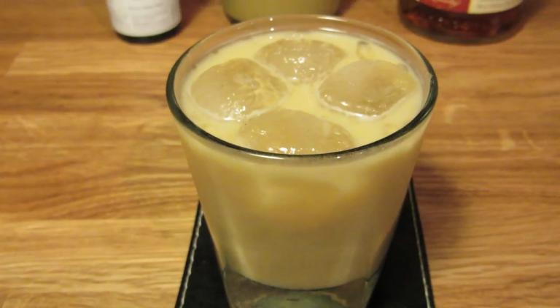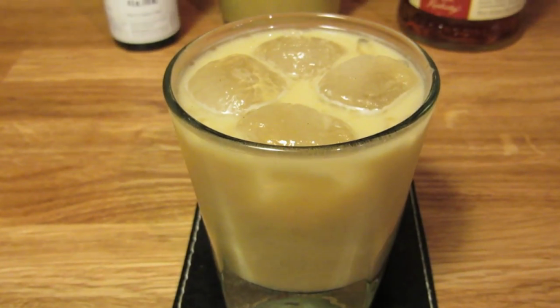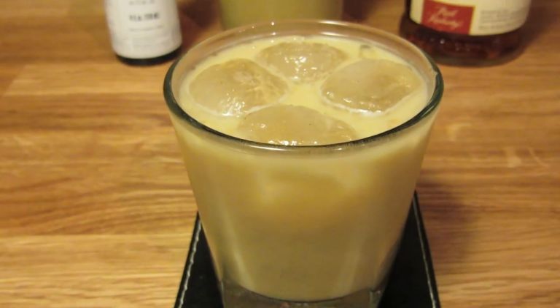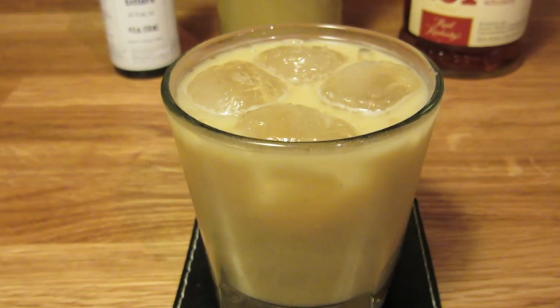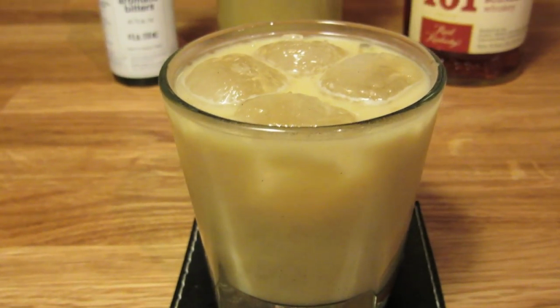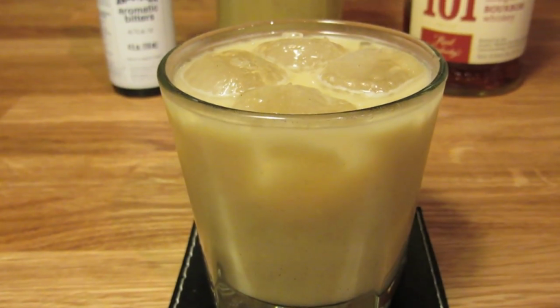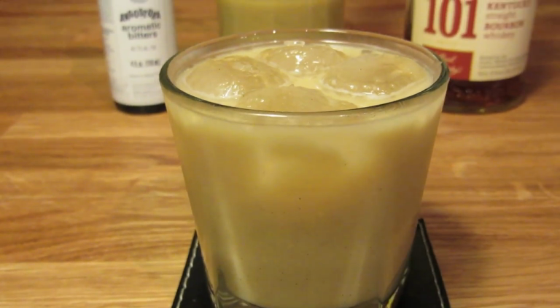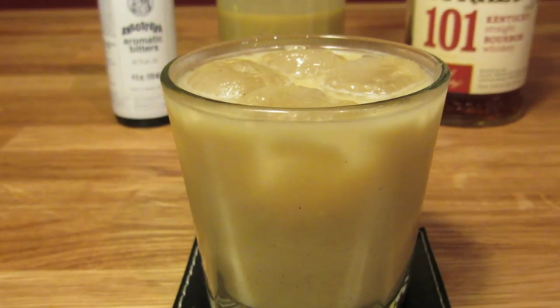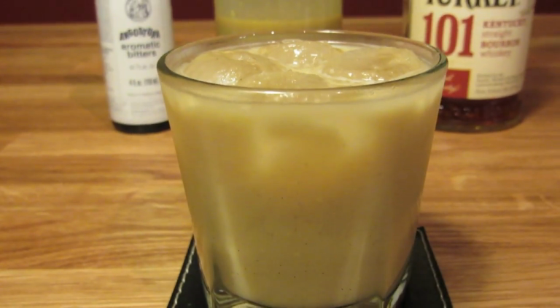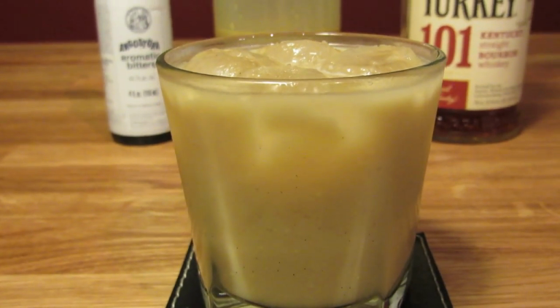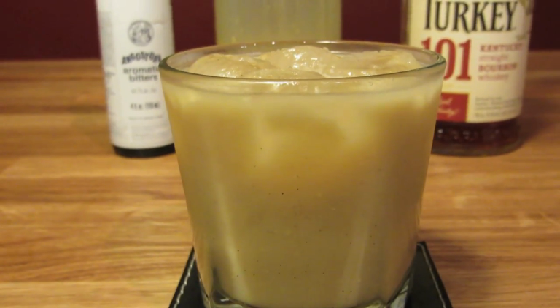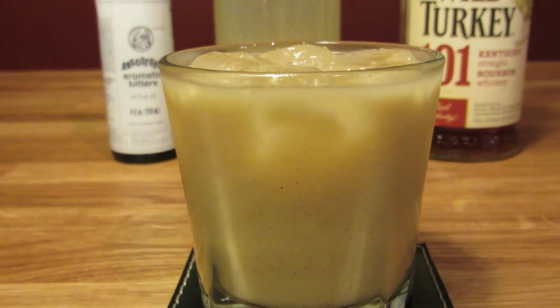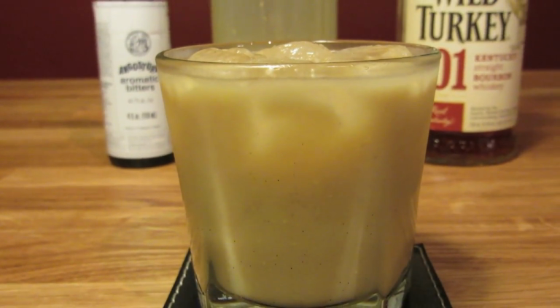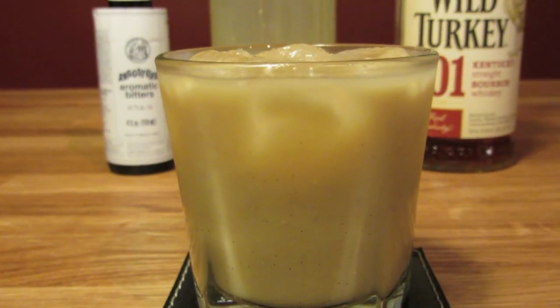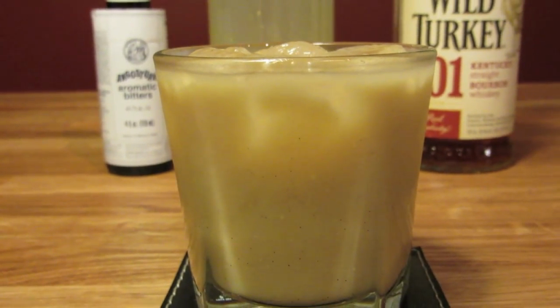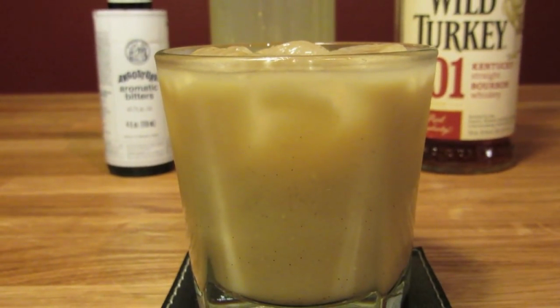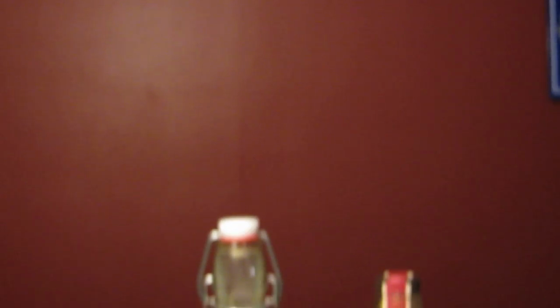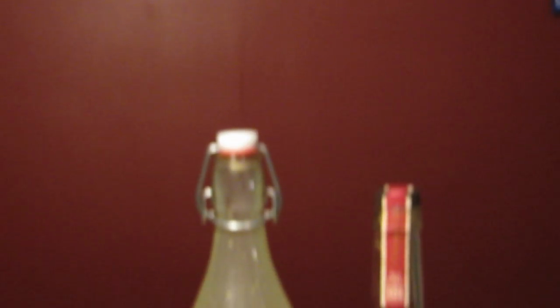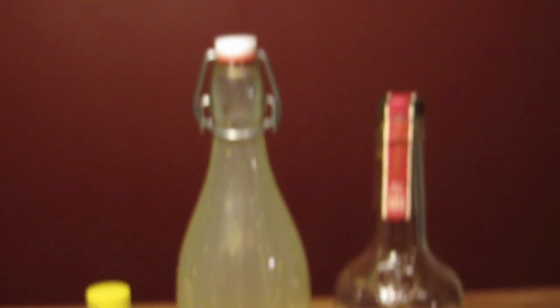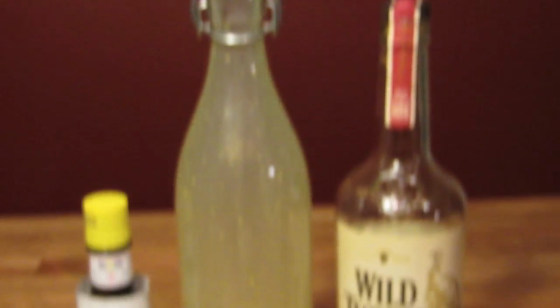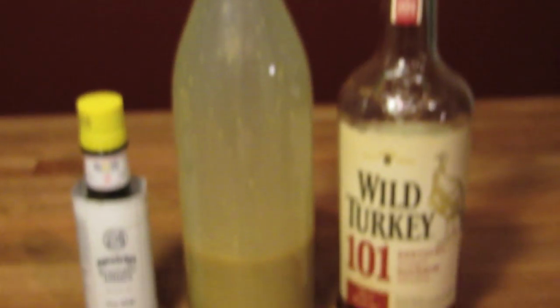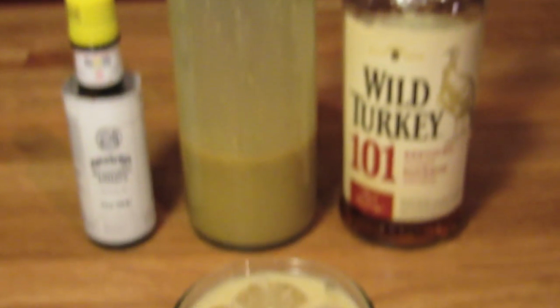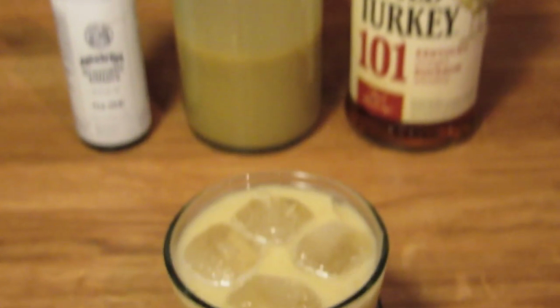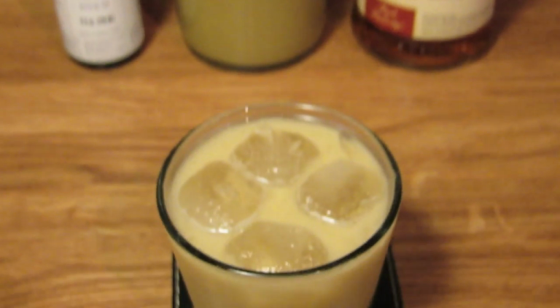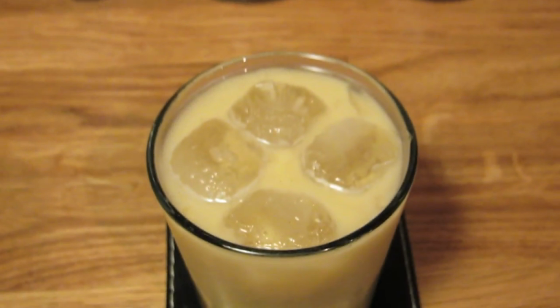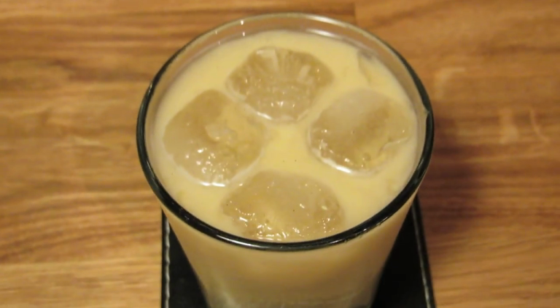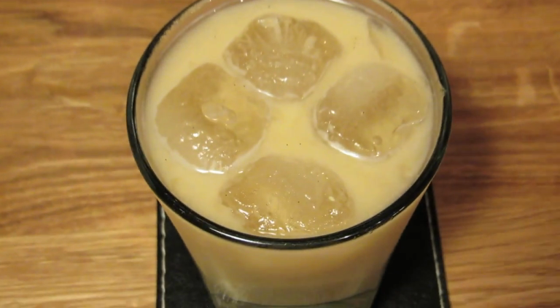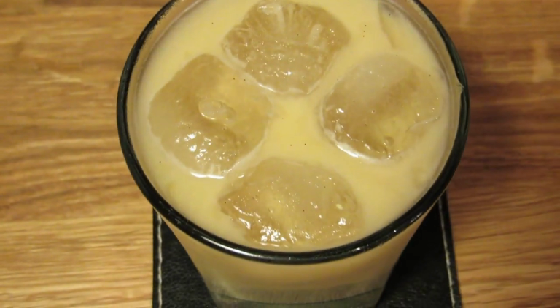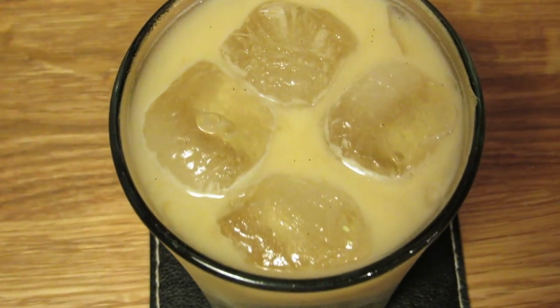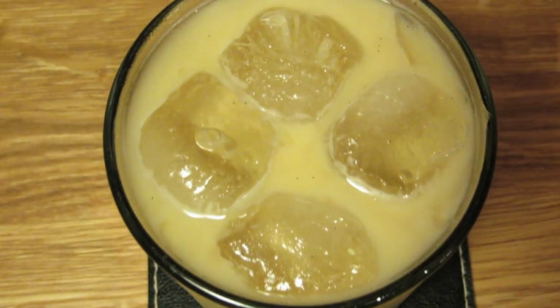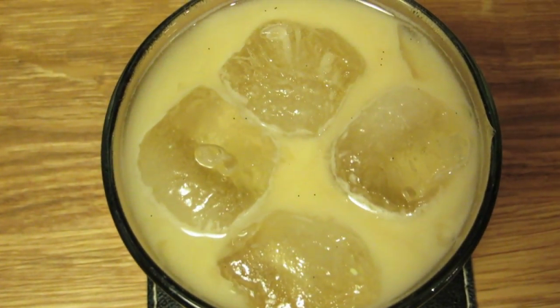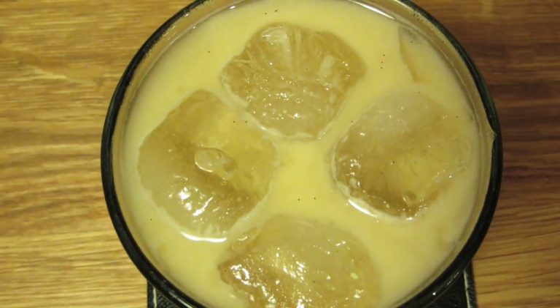This is a really smooth and balanced drink that couldn't be easier to make. It's one that can be thrown together without a whole lot of ceremony. So let's go down to the Gold Room, where you can fall off the wagon forever and ever and ever.